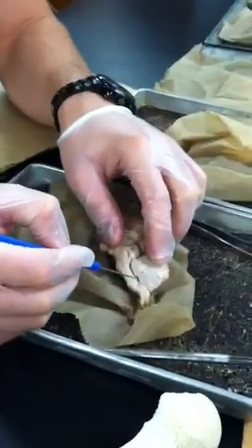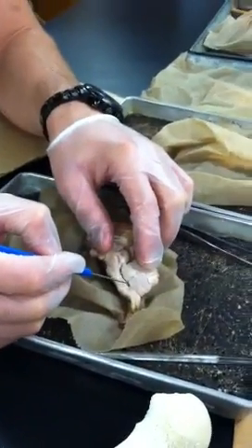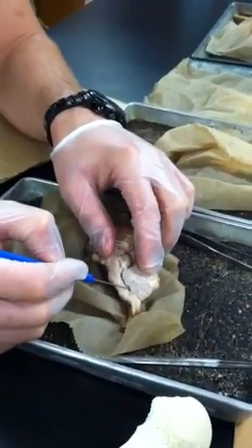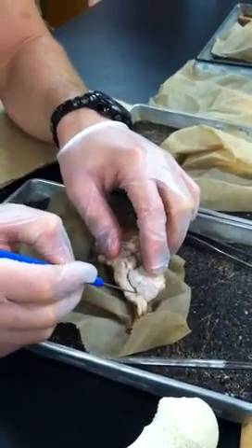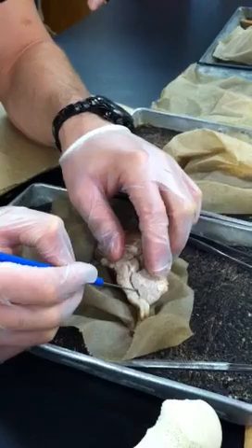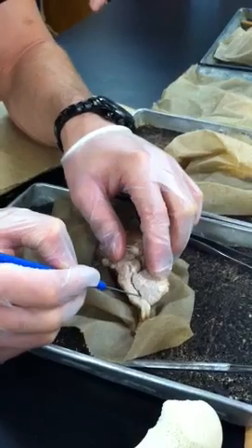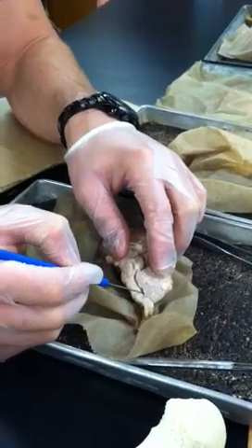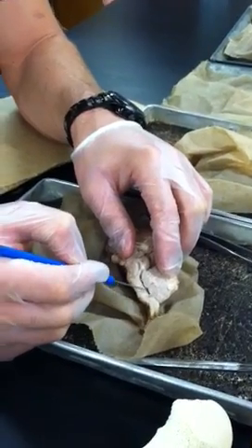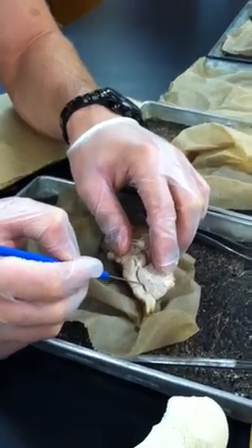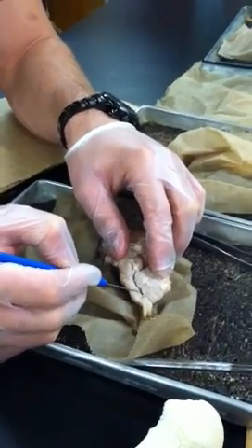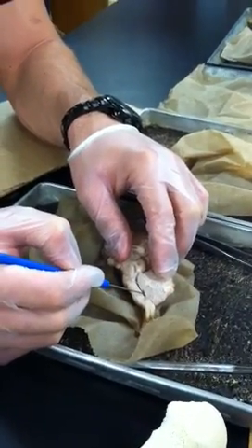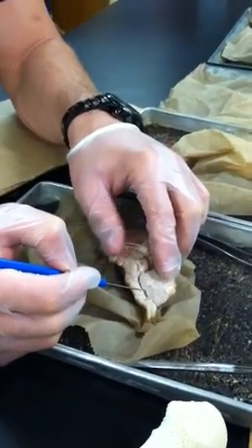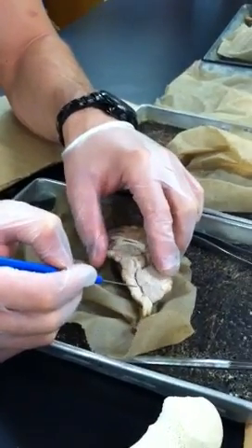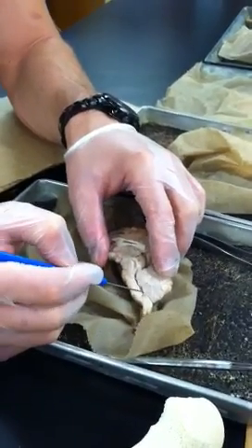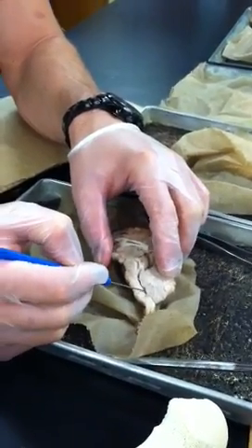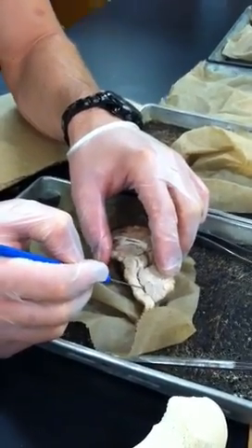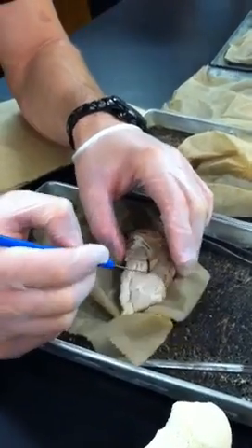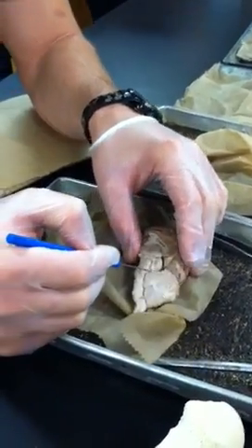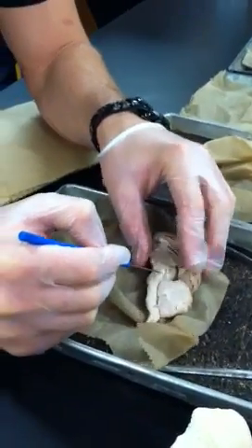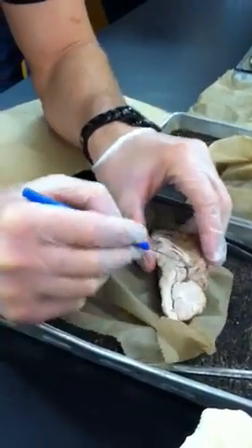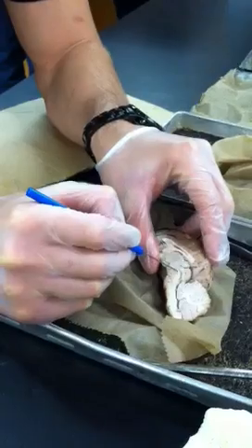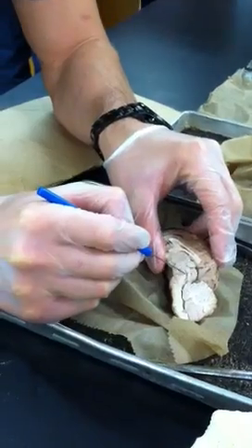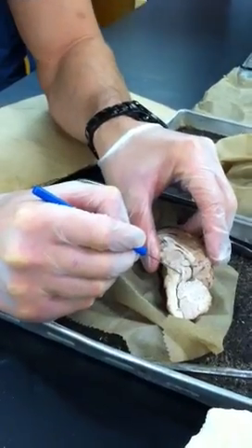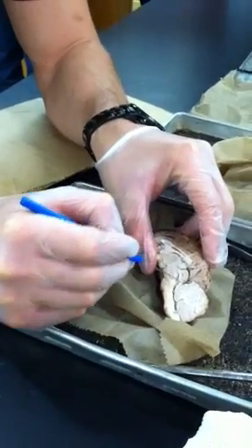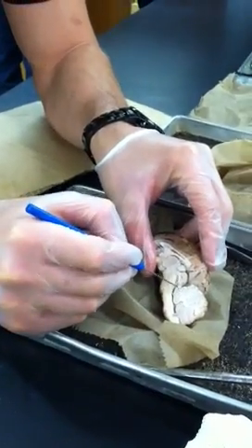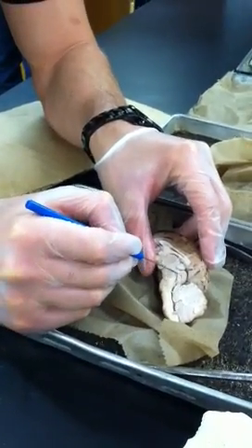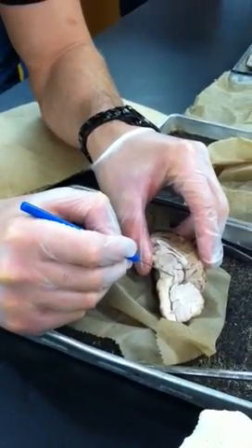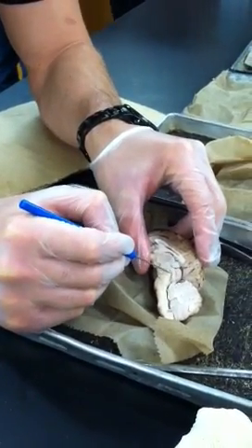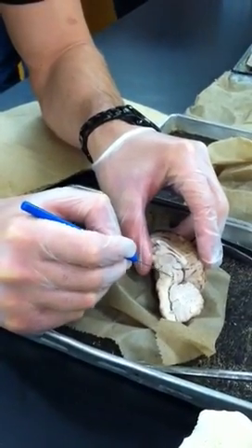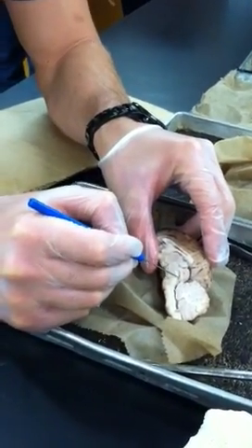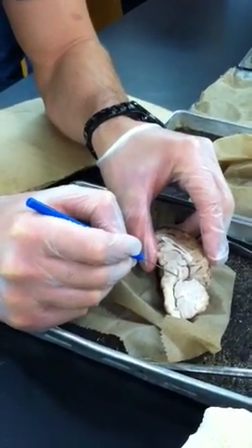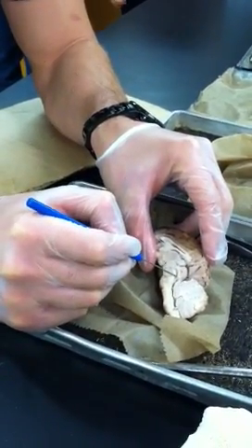This little tract below the cerebellum is the fourth ventricle. This larger tract in front of it is the cerebral aqueduct.